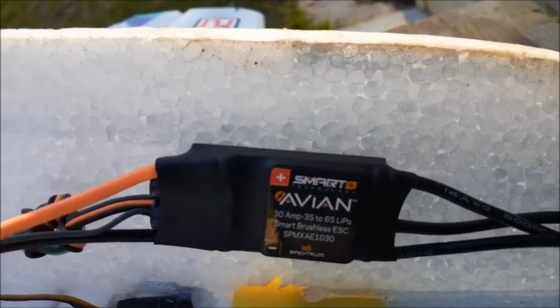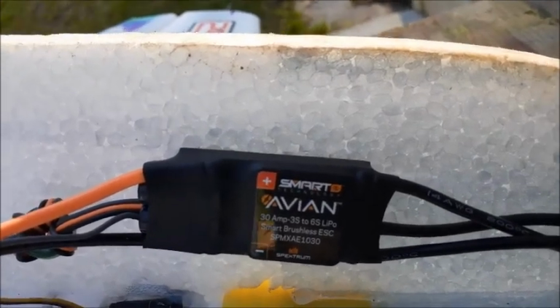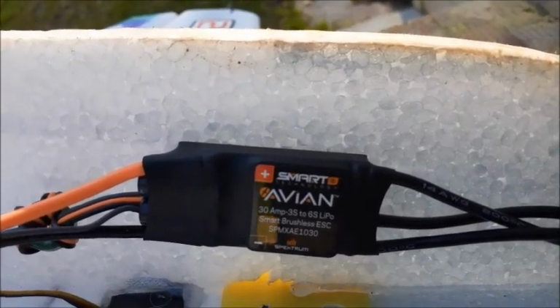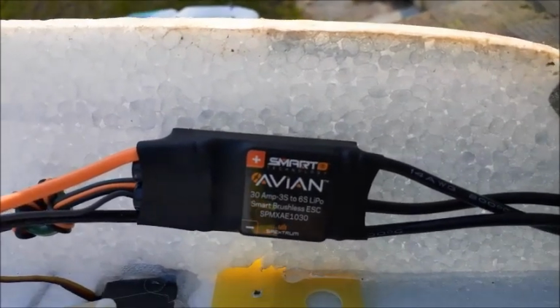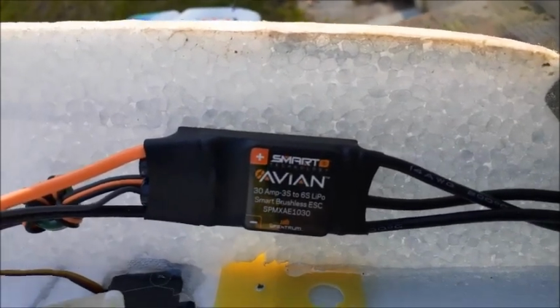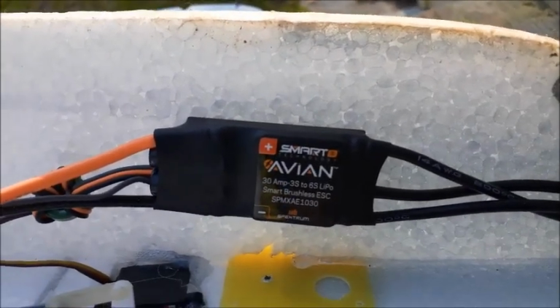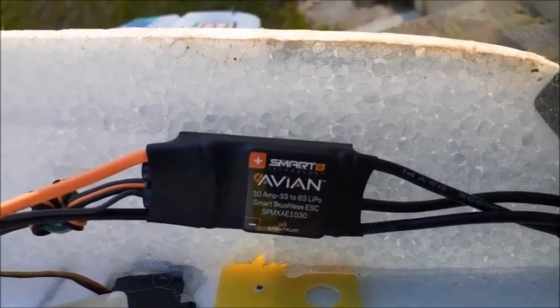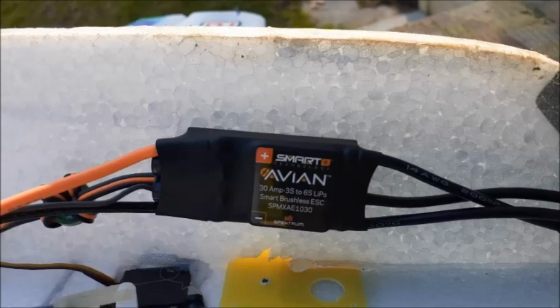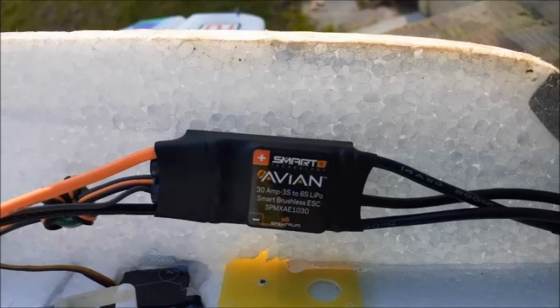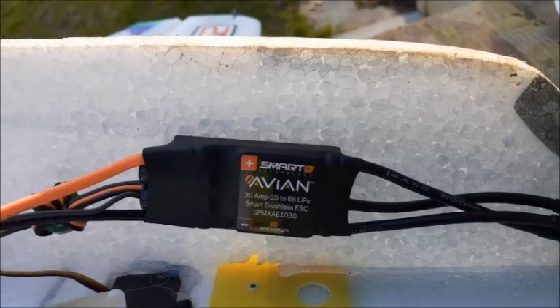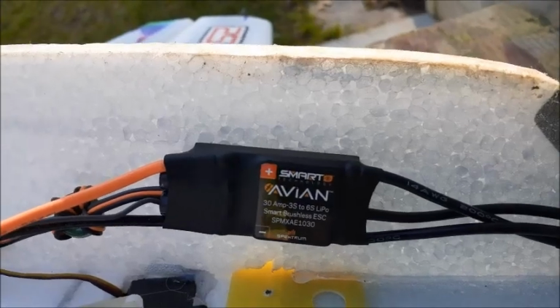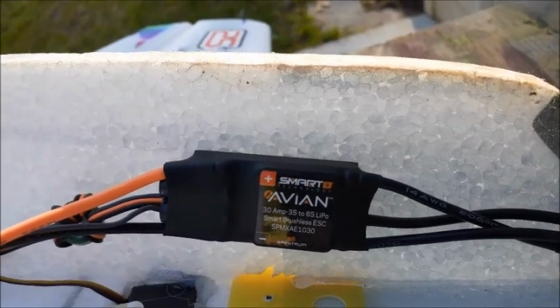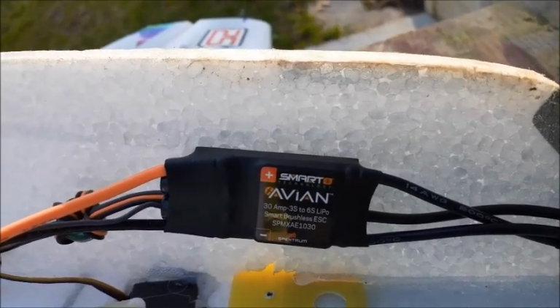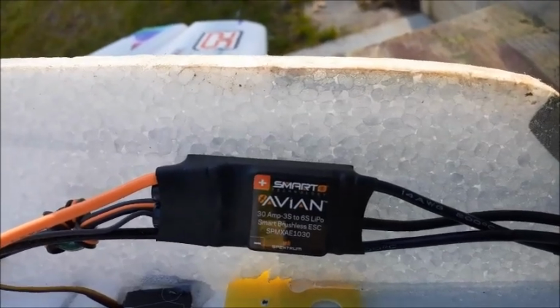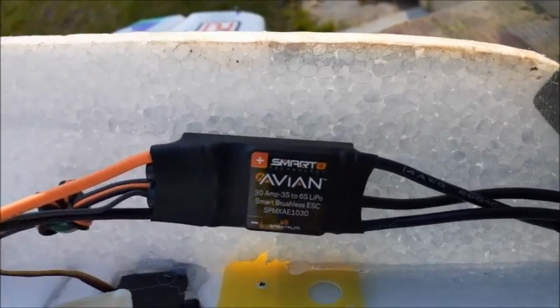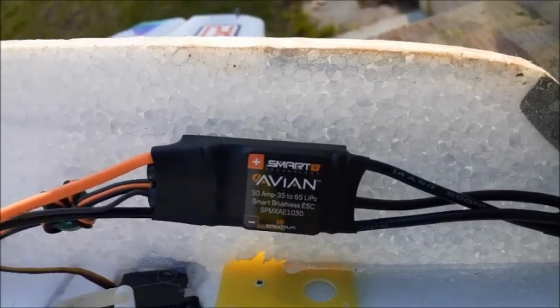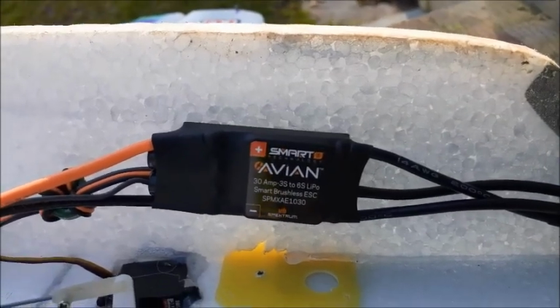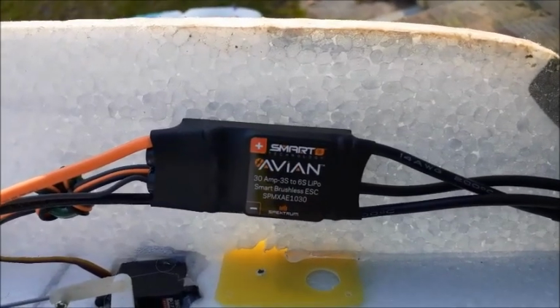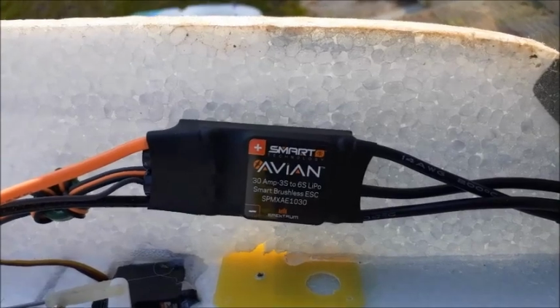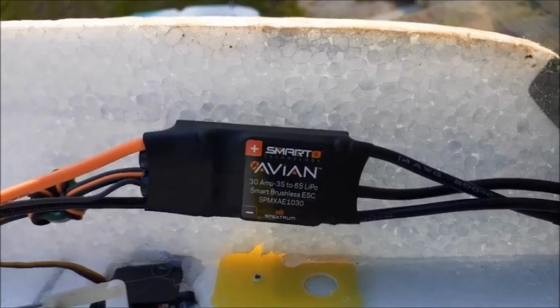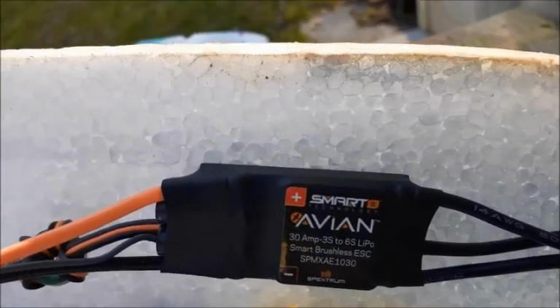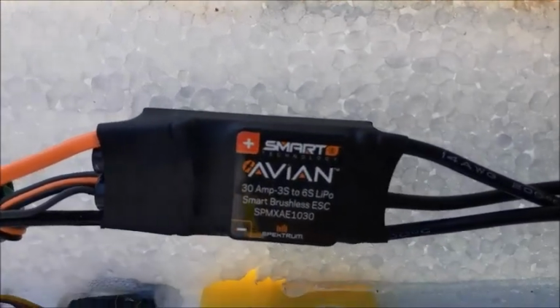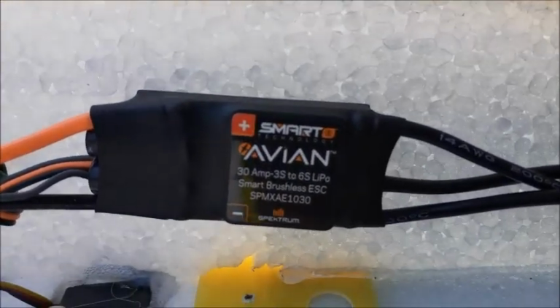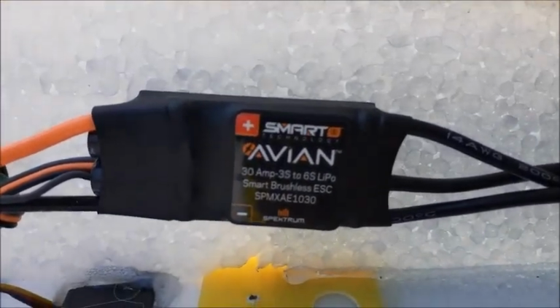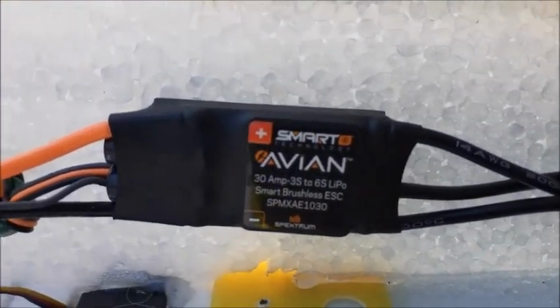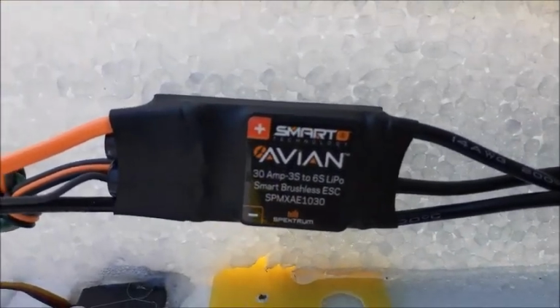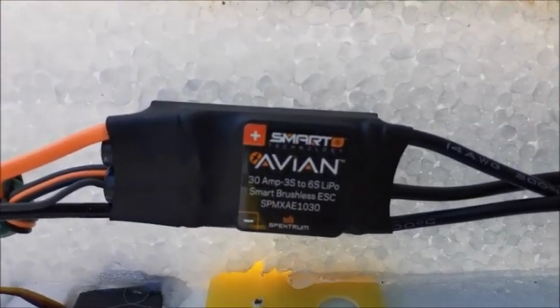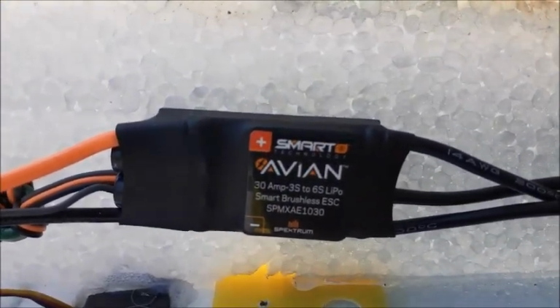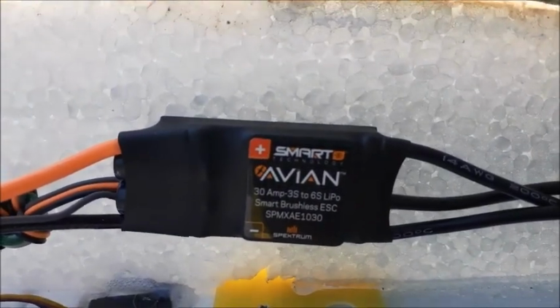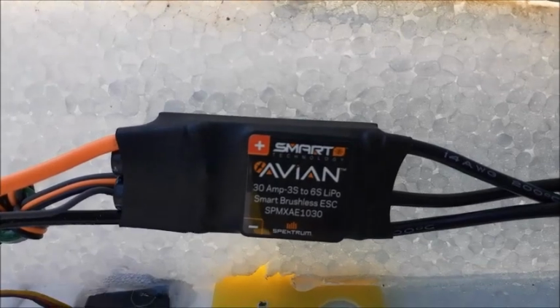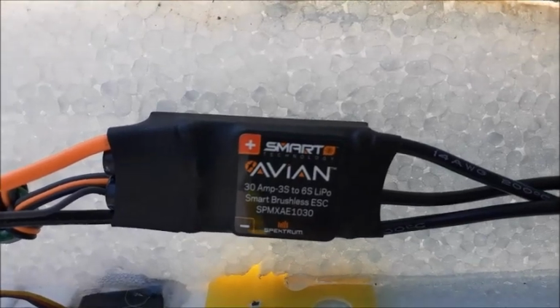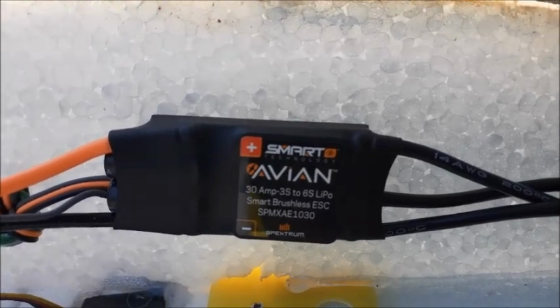But on this one, the 30 amp, the 45 amp, the 60 amp, the 80, the 100 — all of them above the 15 amp — you can only set your BEC to 6 volts or 7.4 volts.